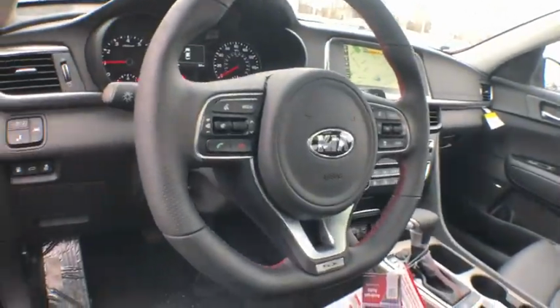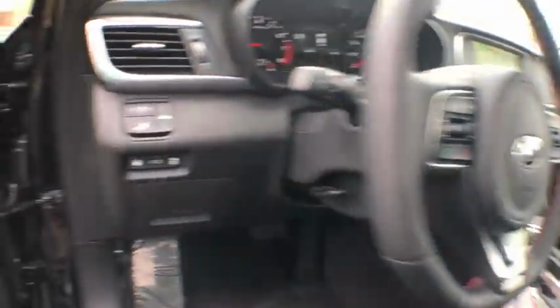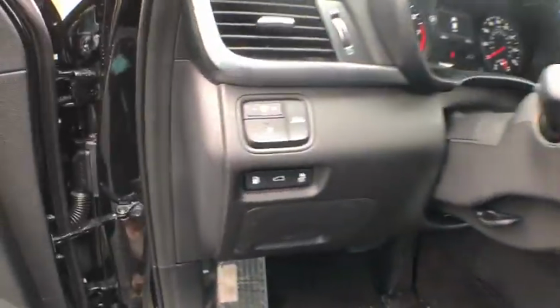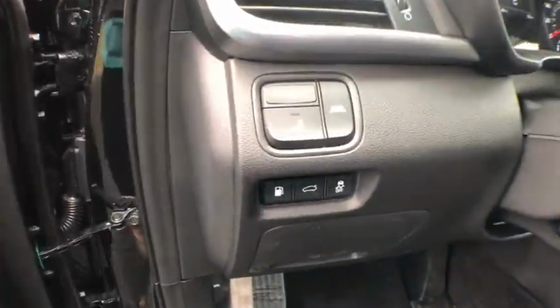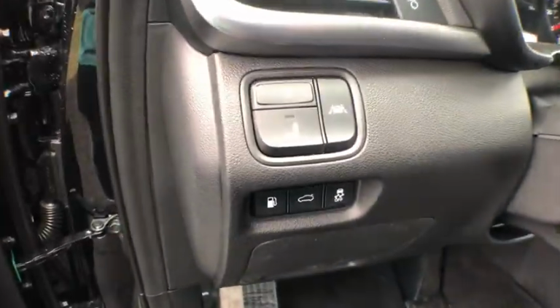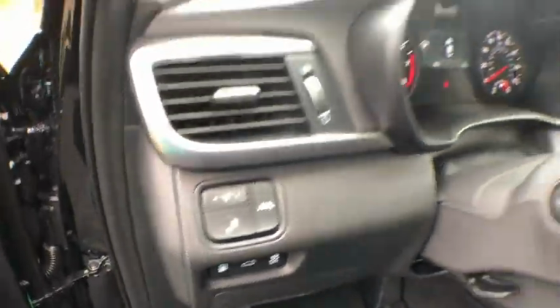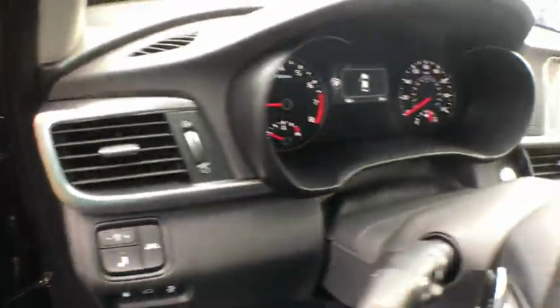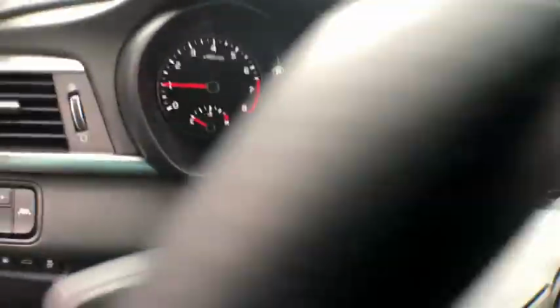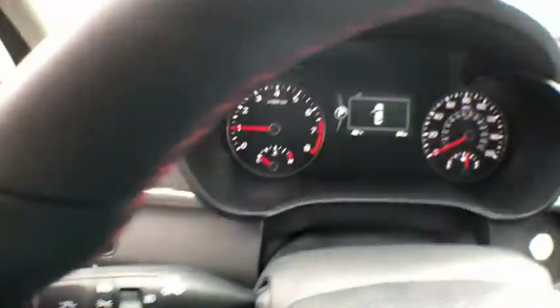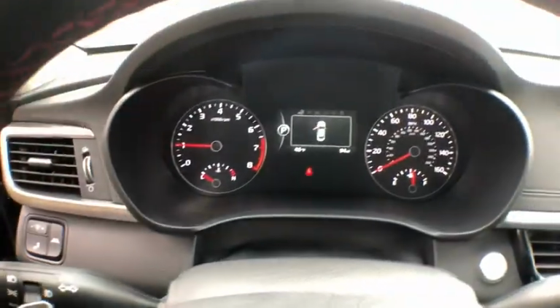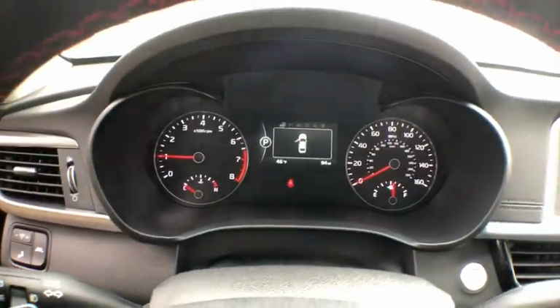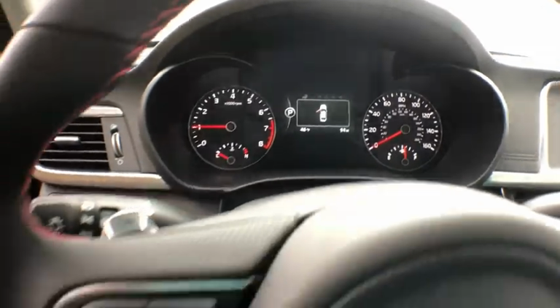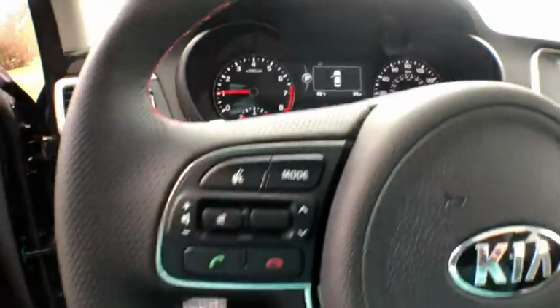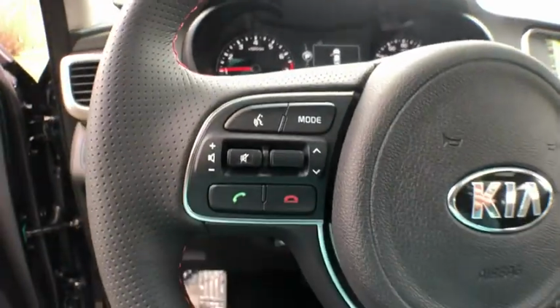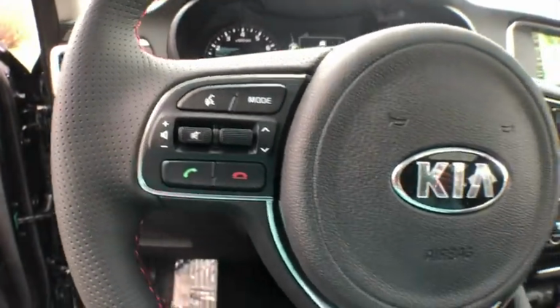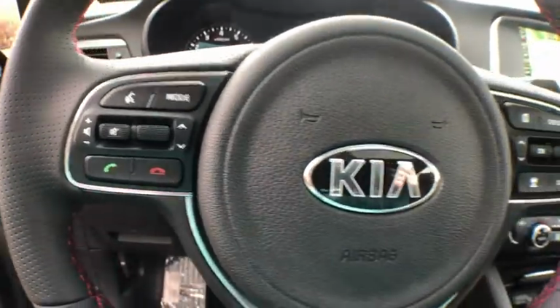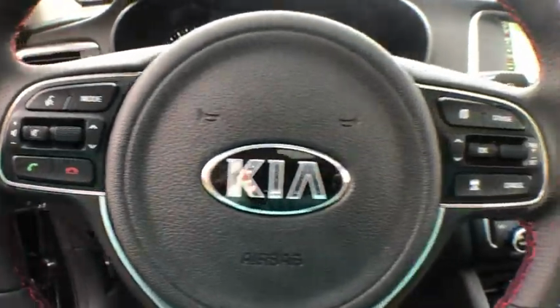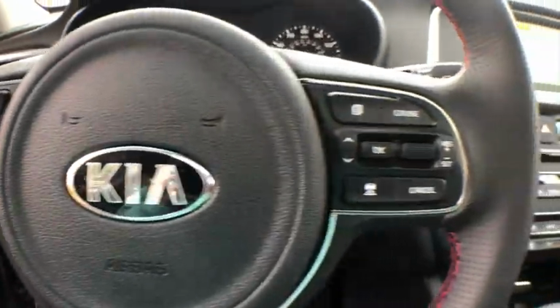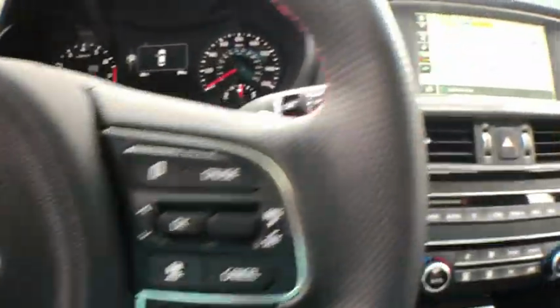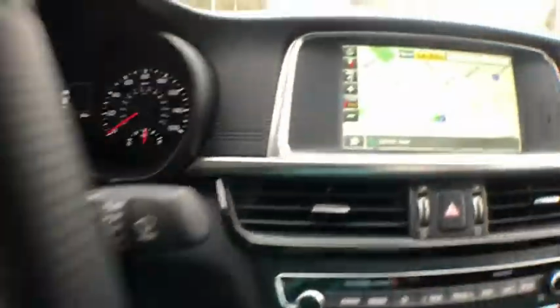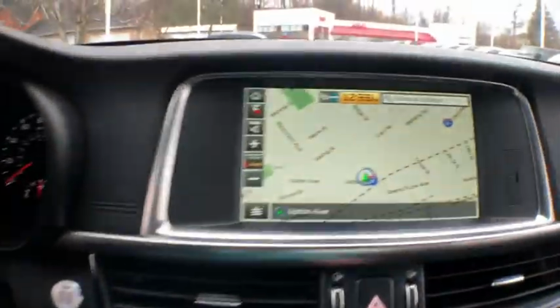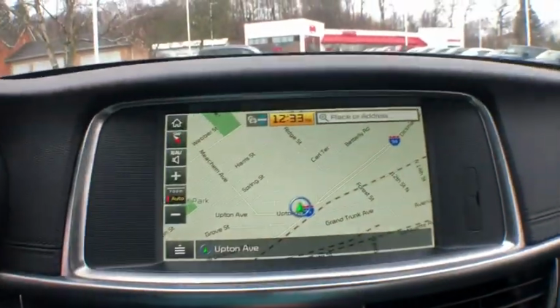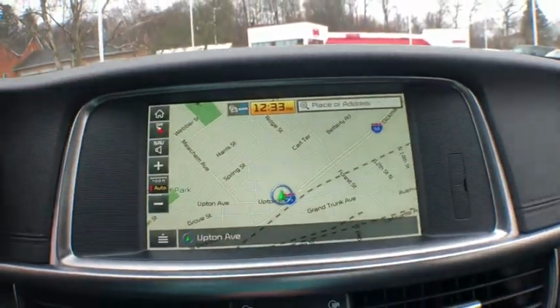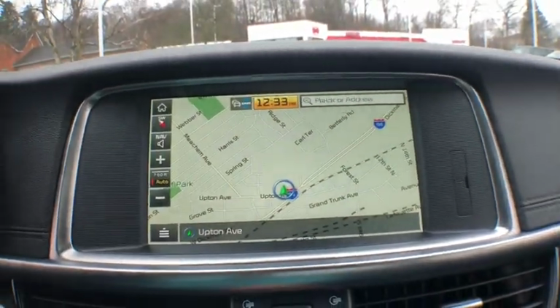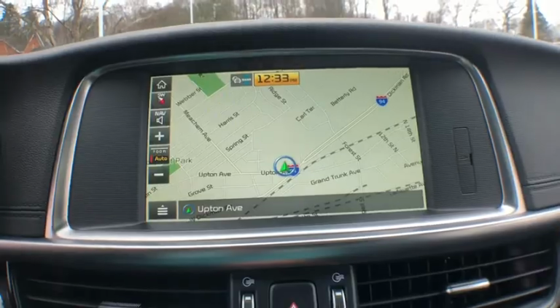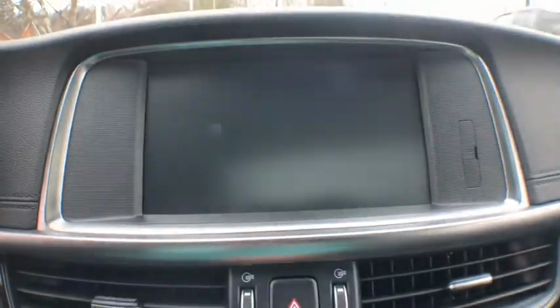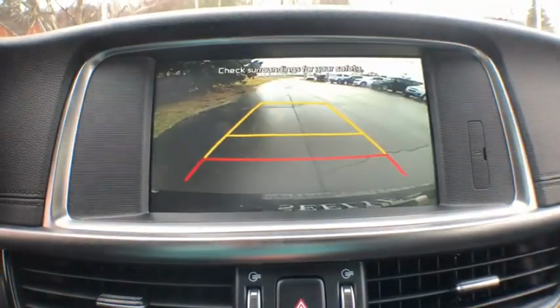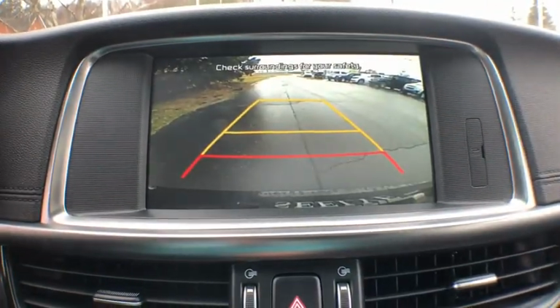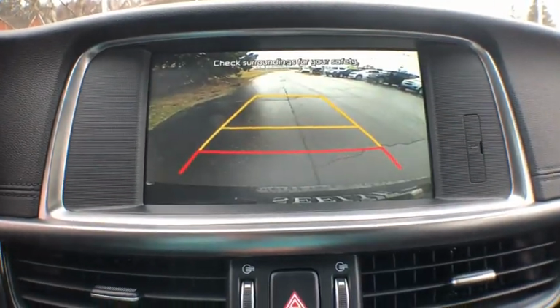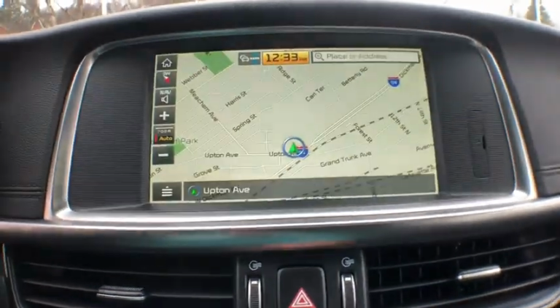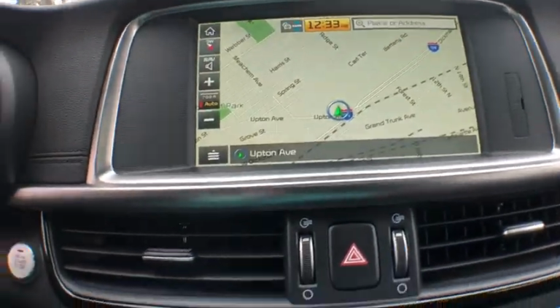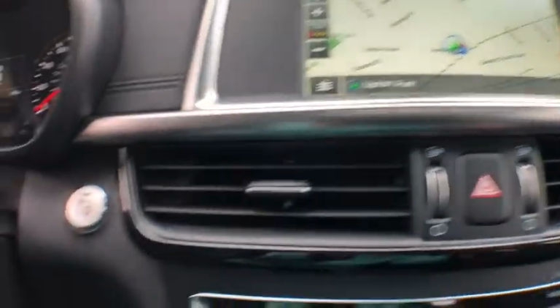Bluetooth, leather wrapped steering wheel, power steering, adjustable steering wheel, keyless start, aluminum wheels, cruise control, hard disk drive media storage, auto dimming rear view mirror, four-wheel disc brakes.